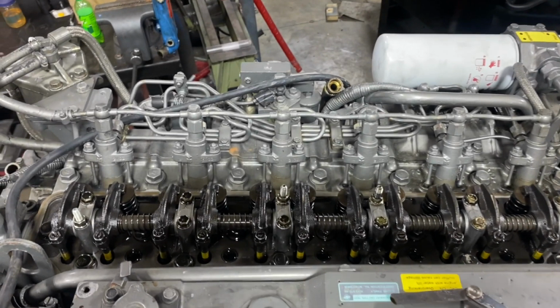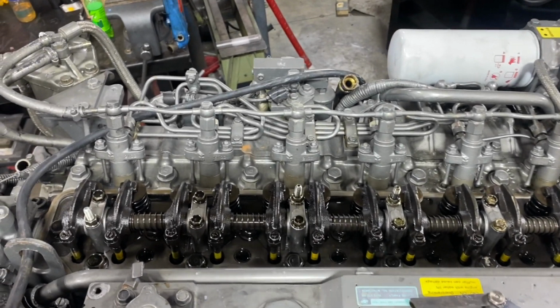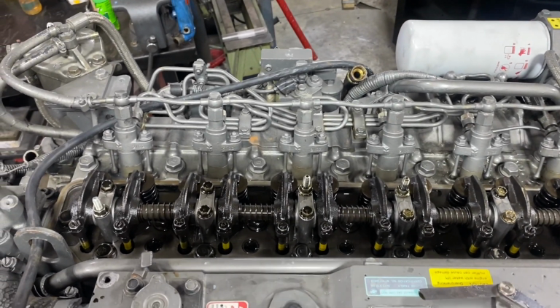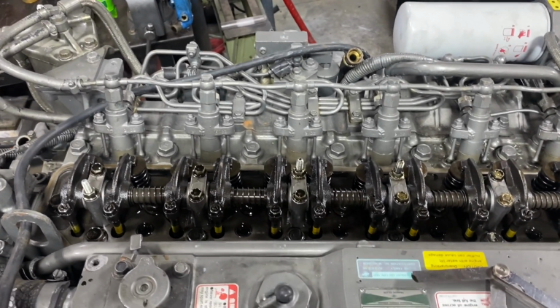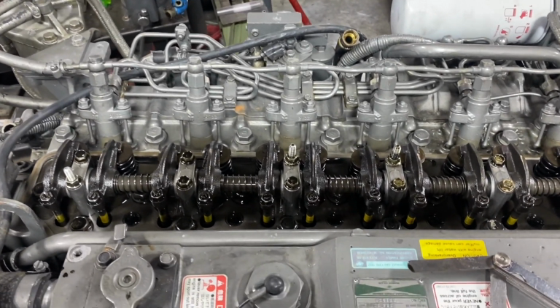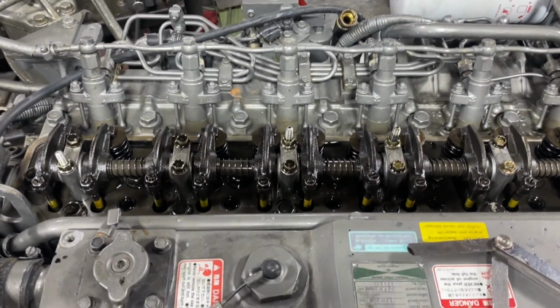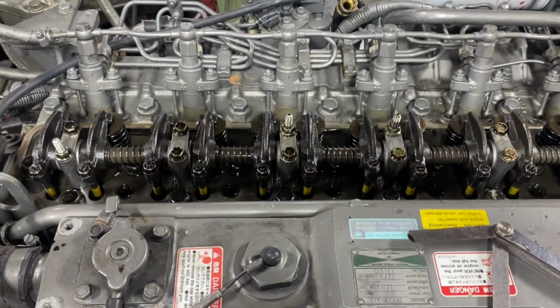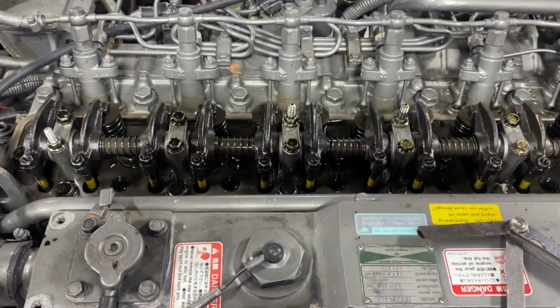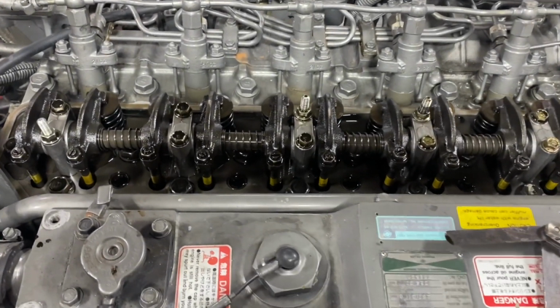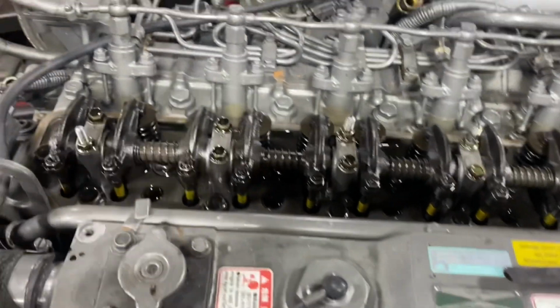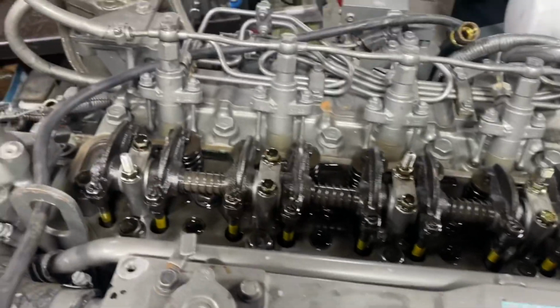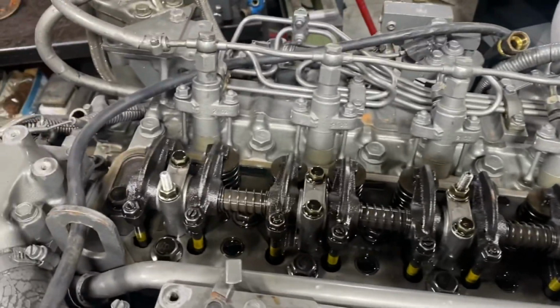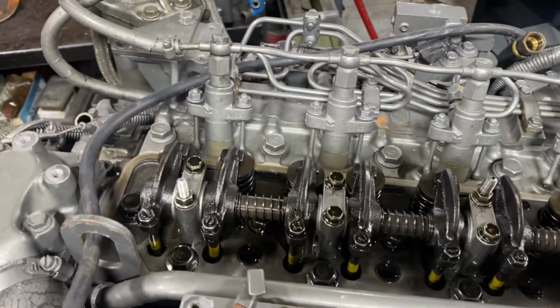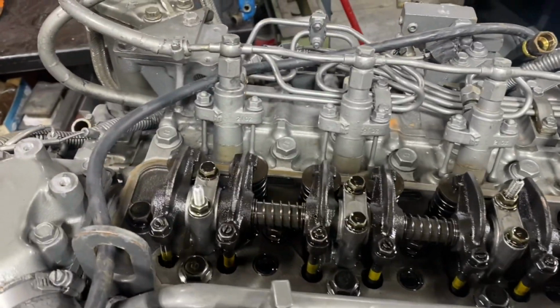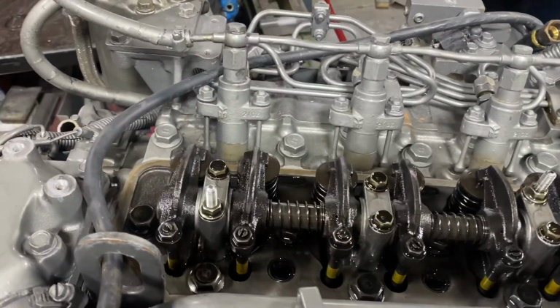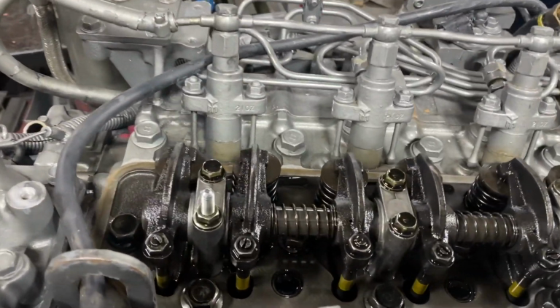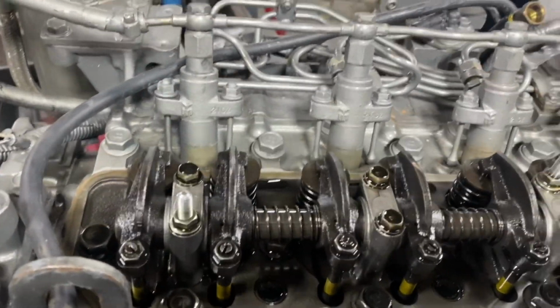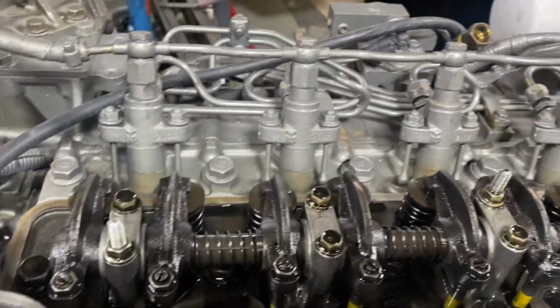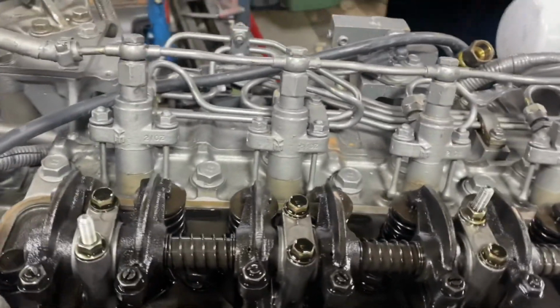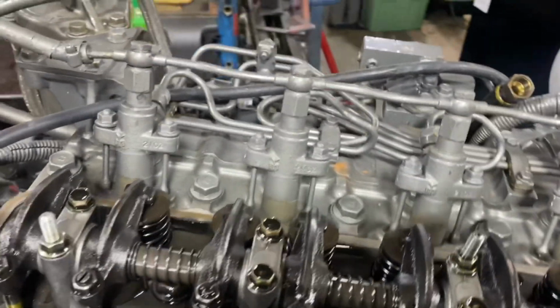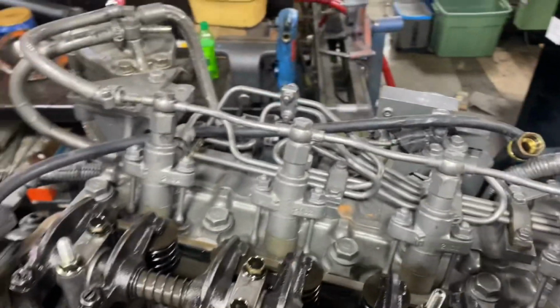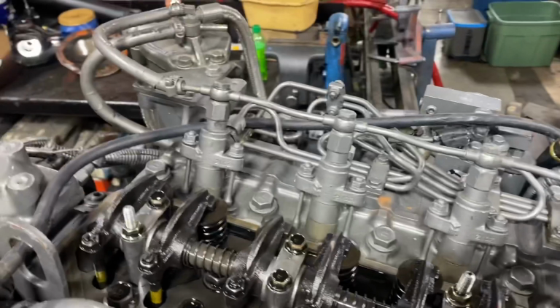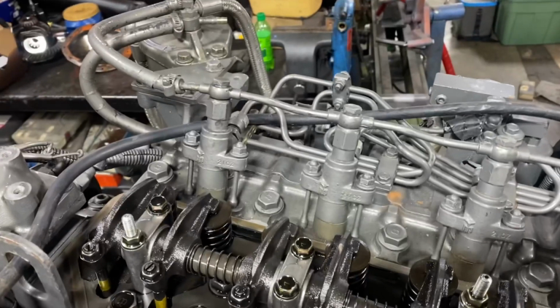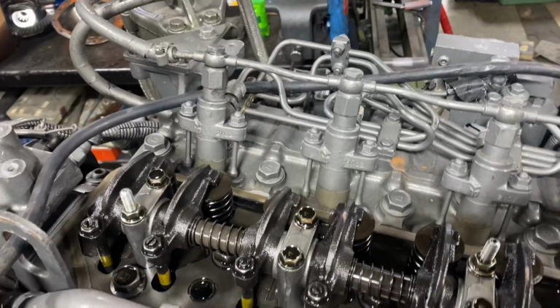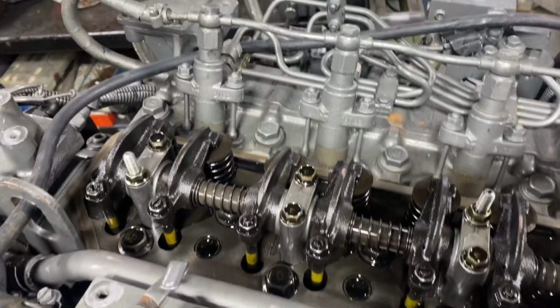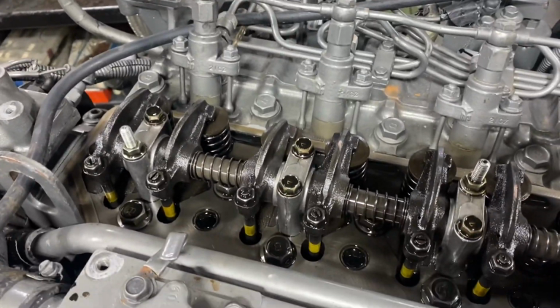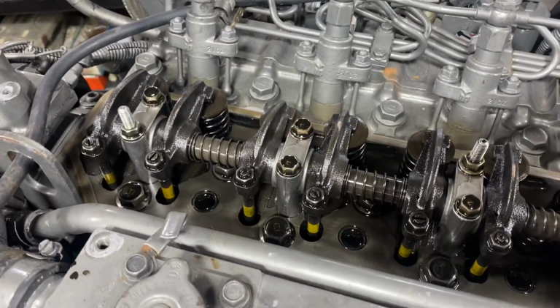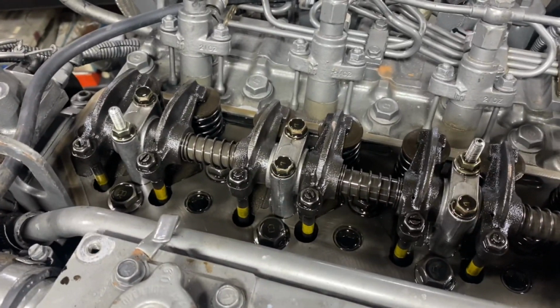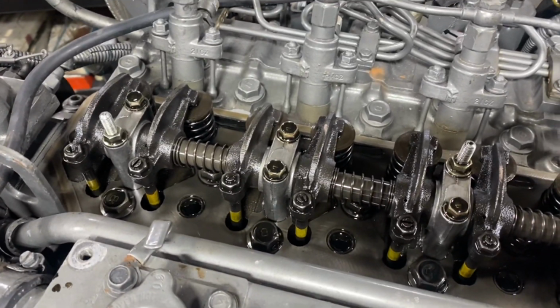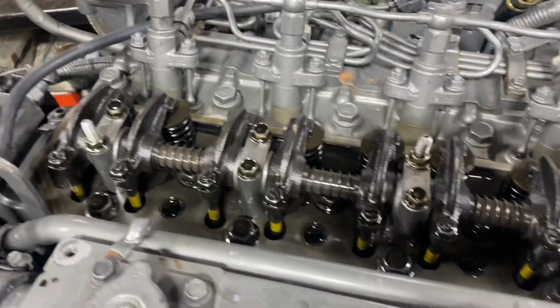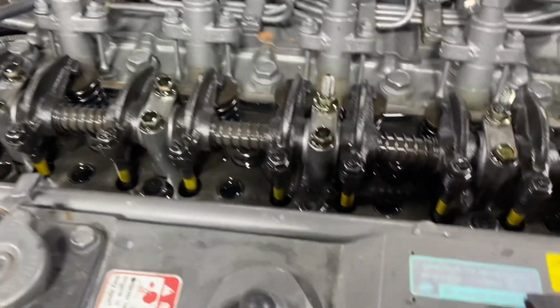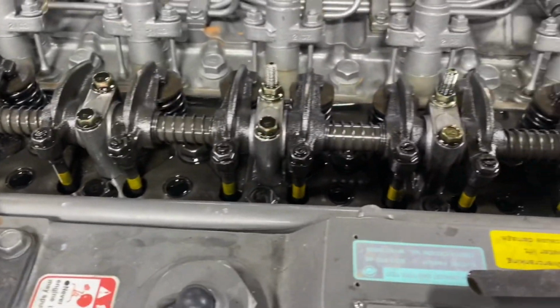Getting ready to do a valve adjustment on this EMR-6LY-2A. It's got a few thousand hours on it — I believe three or four thousand. I just want to go over why a valve adjustment is a very critical adjustment on a diesel engine especially.